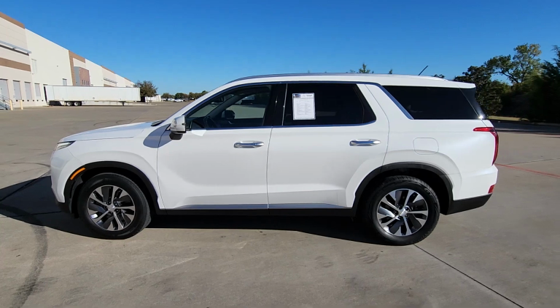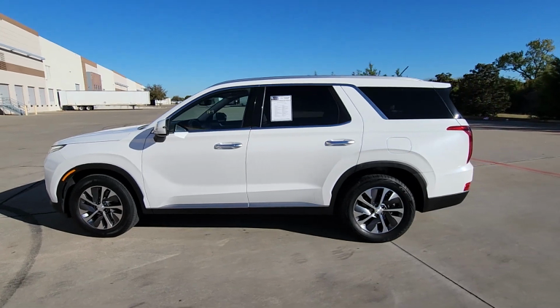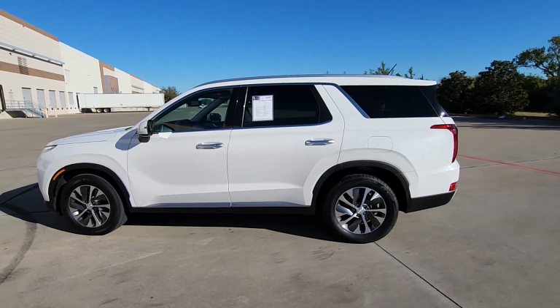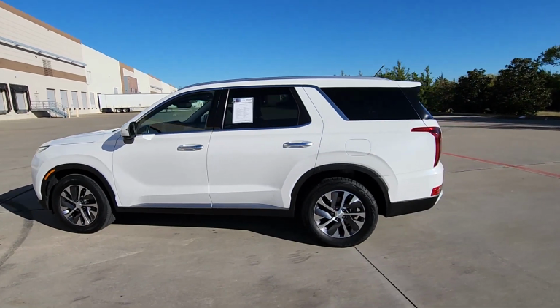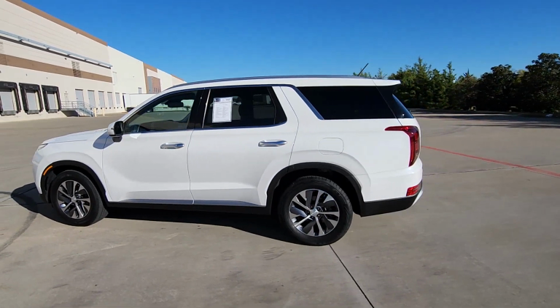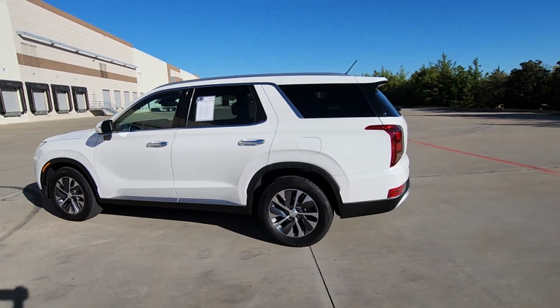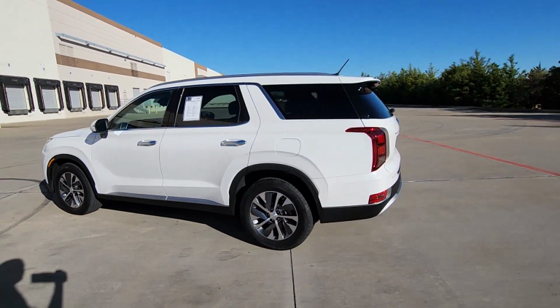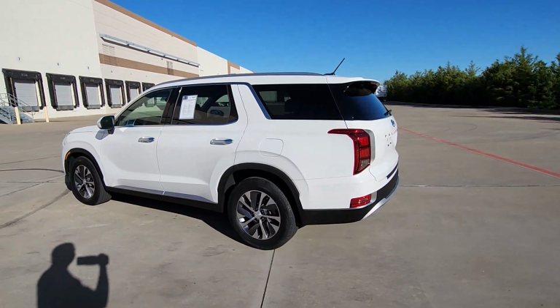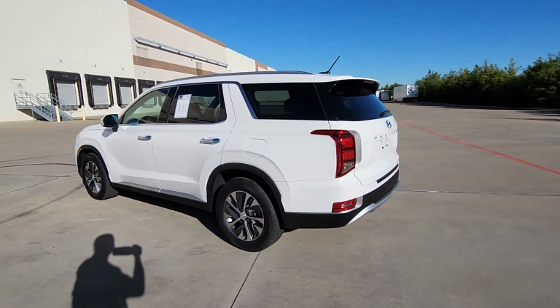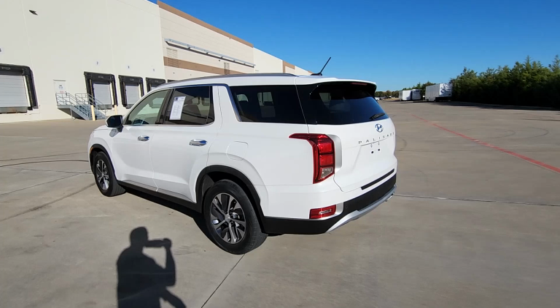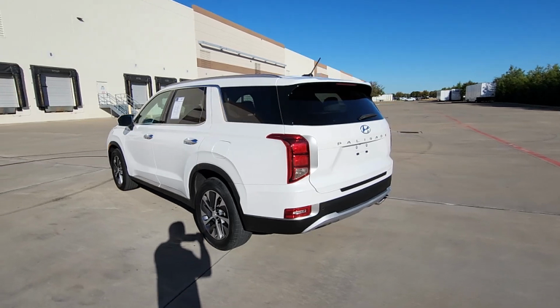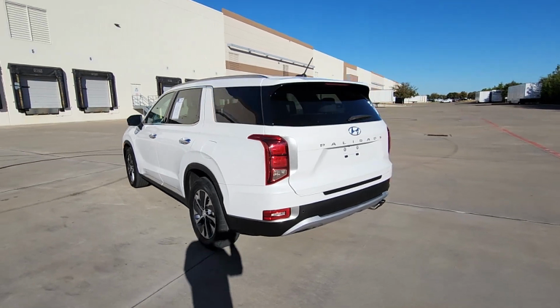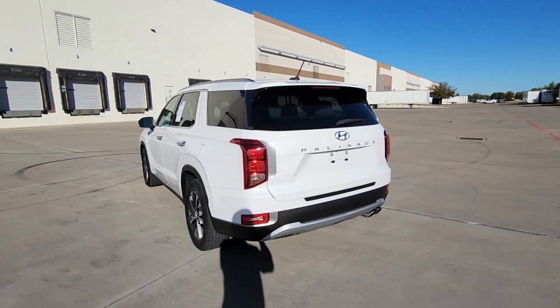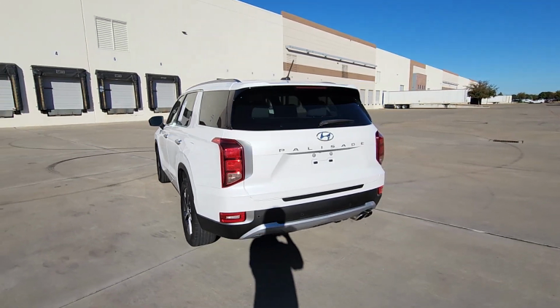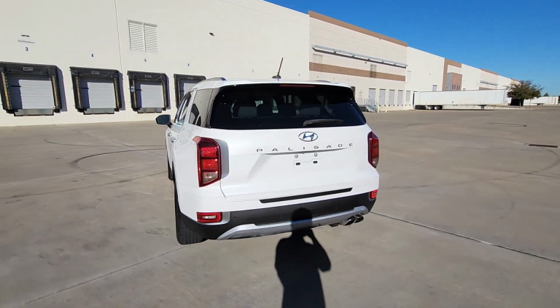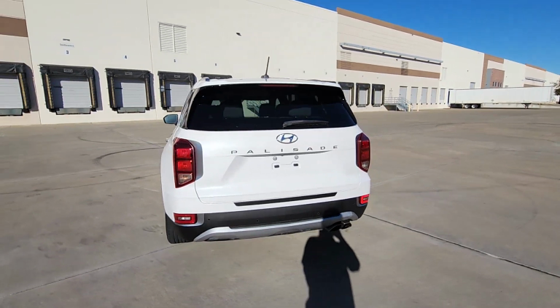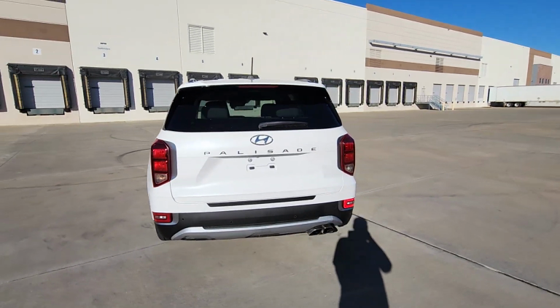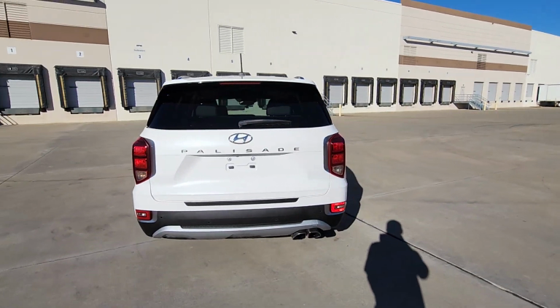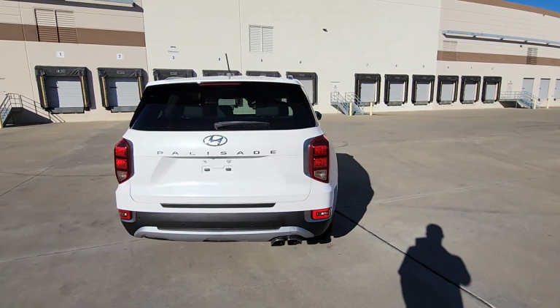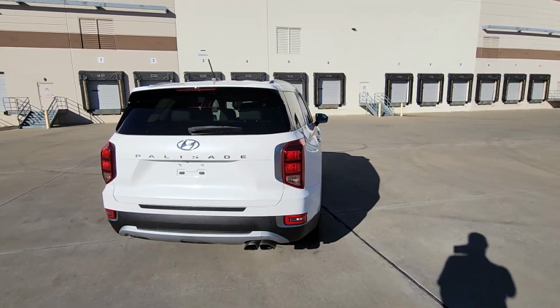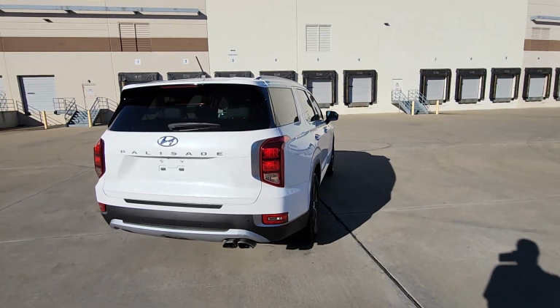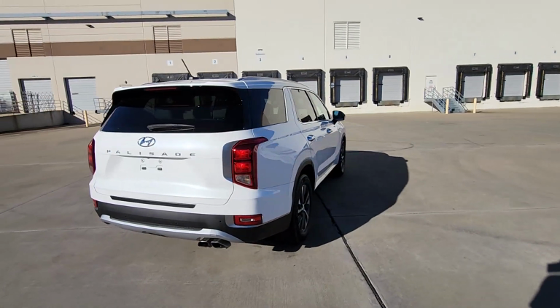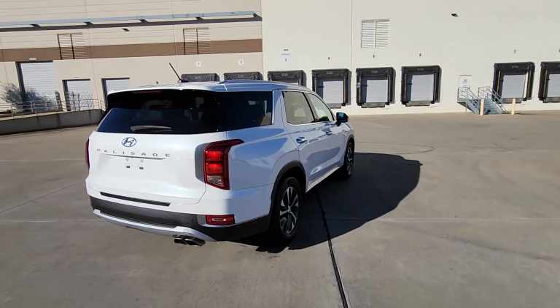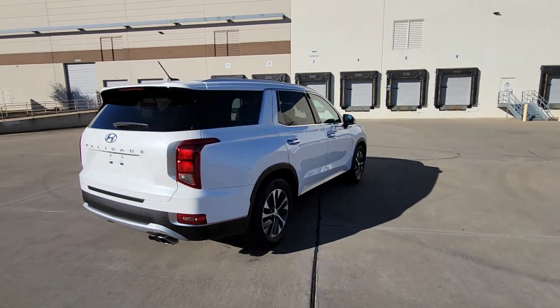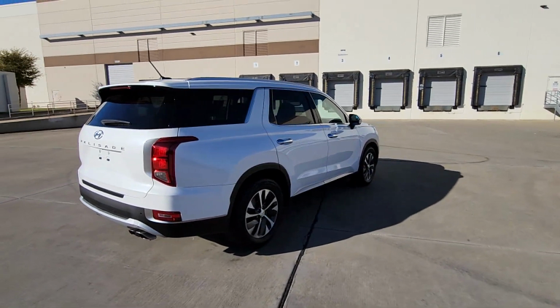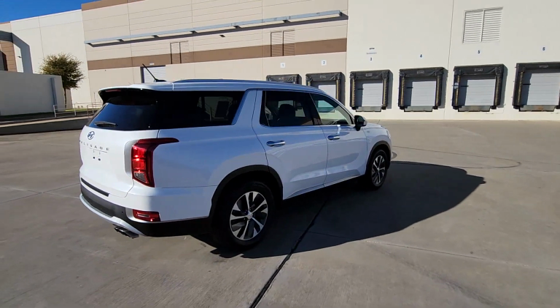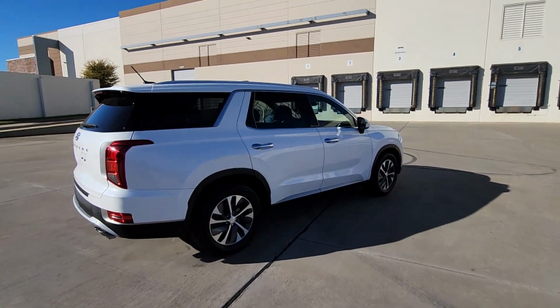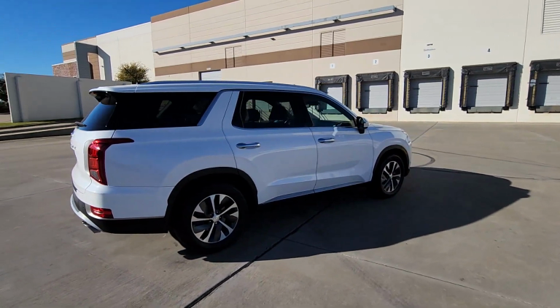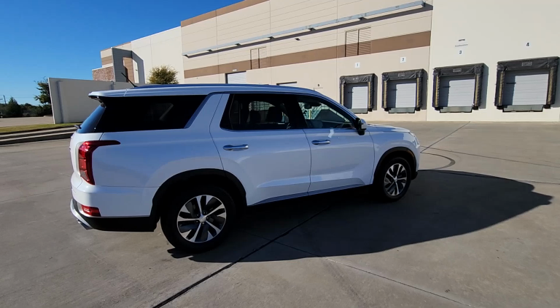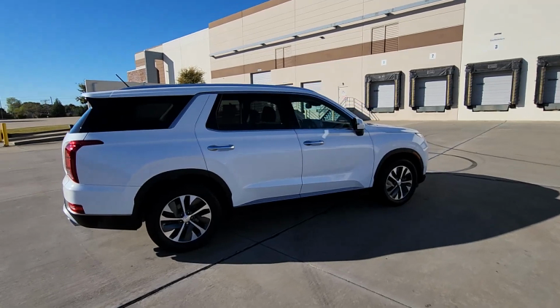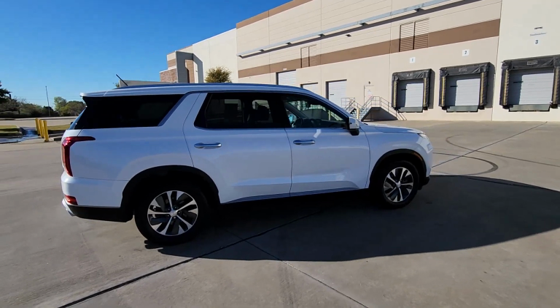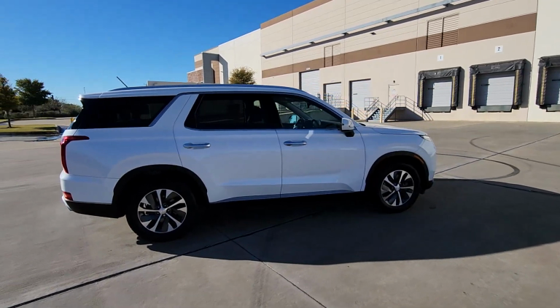Picture yourself in the 2020 Hyundai Palisade. With less than 90,000 miles on the odometer, this vehicle stands out from the rest. This boldly styled, highly capable Palisade is an outstanding value.